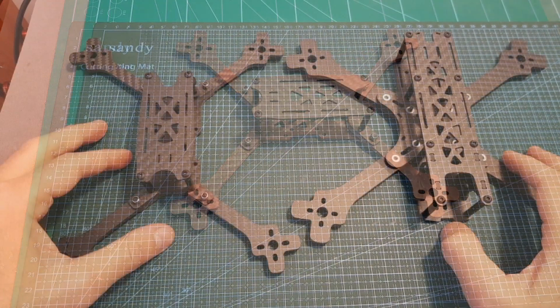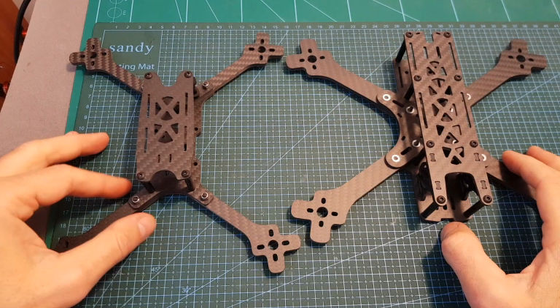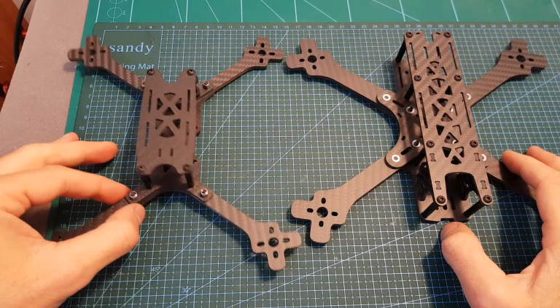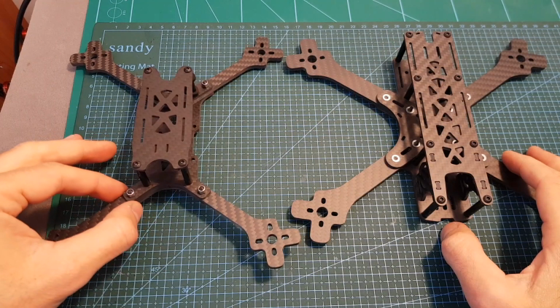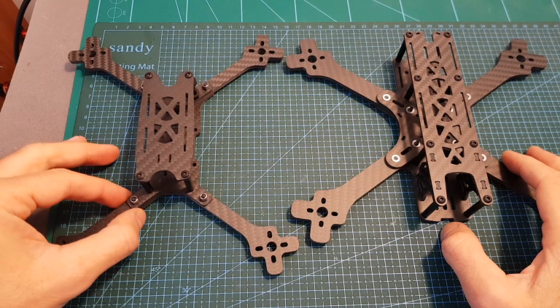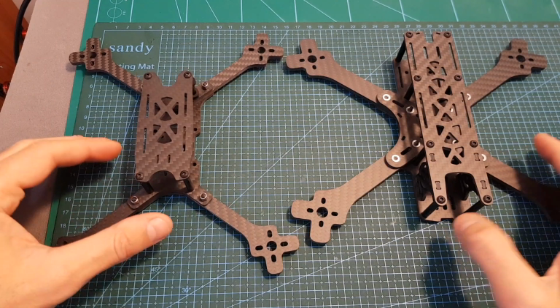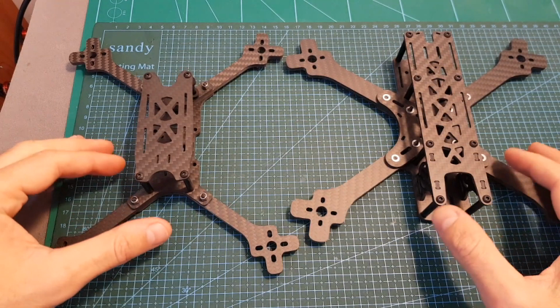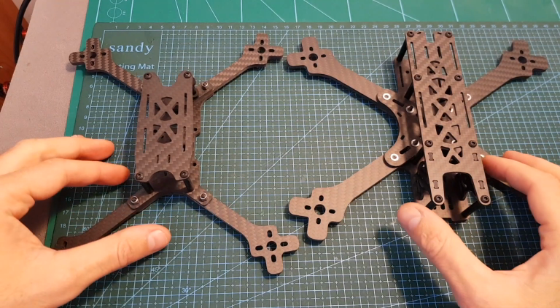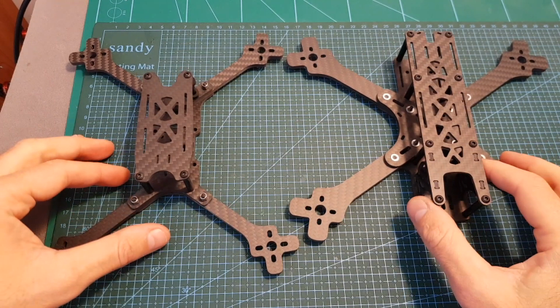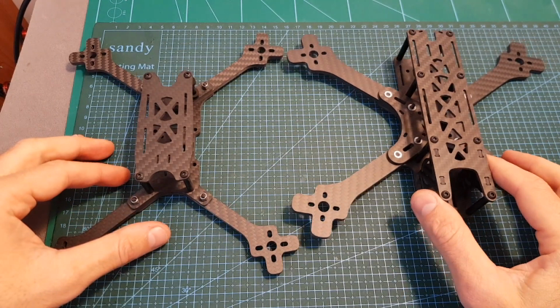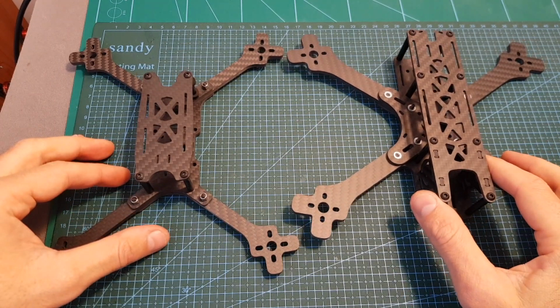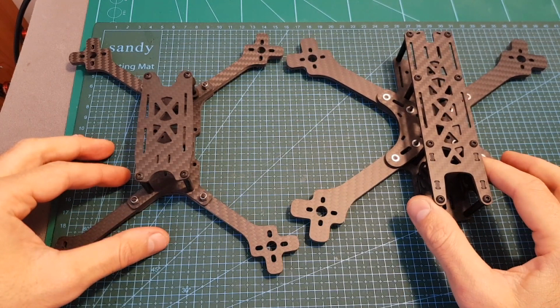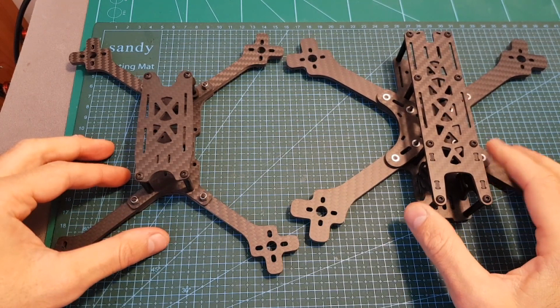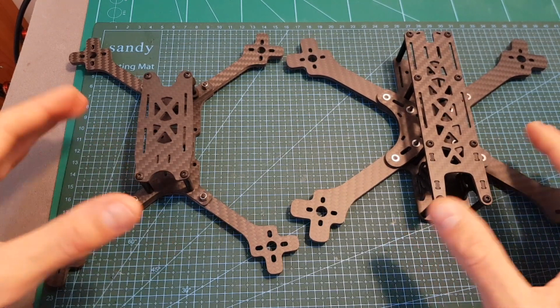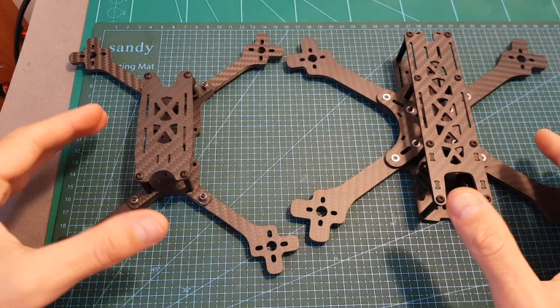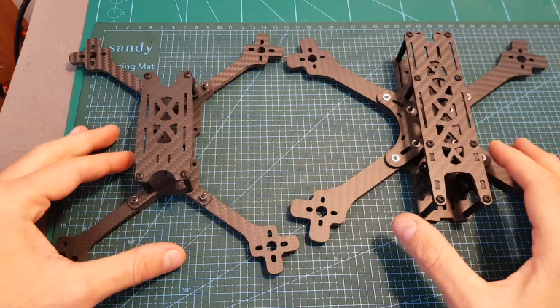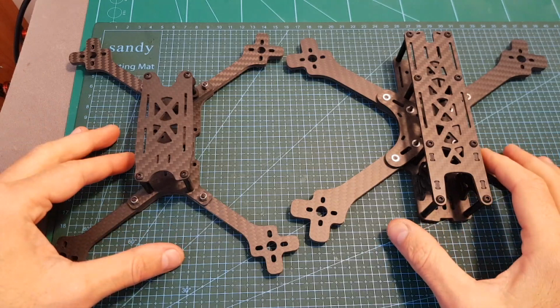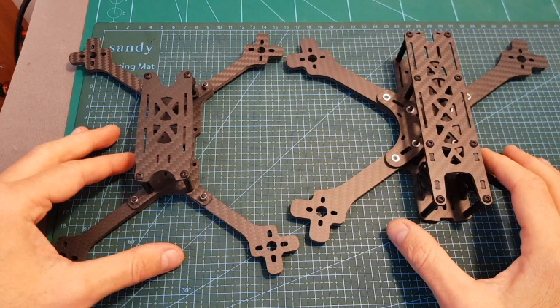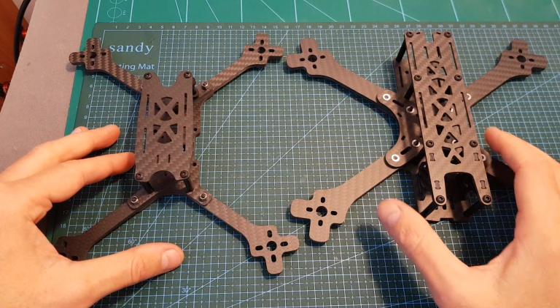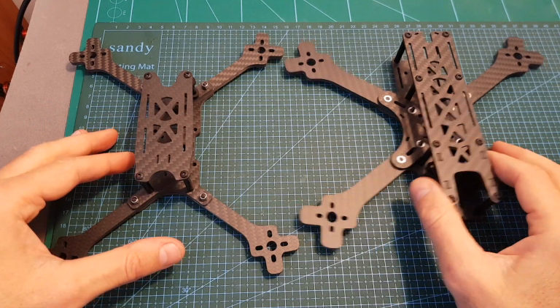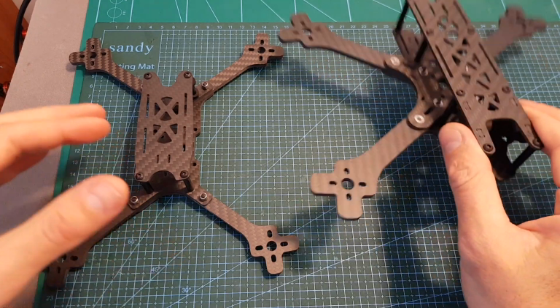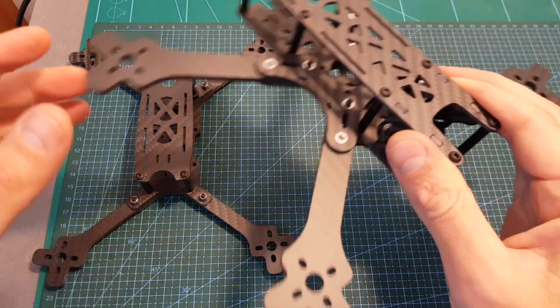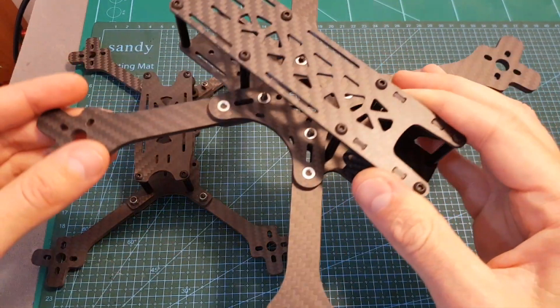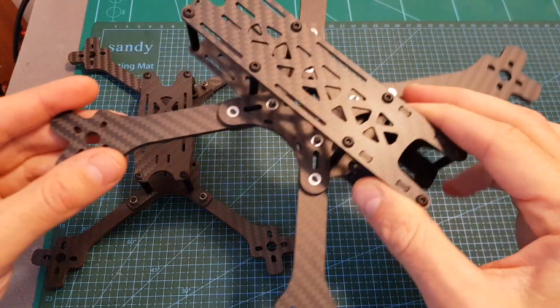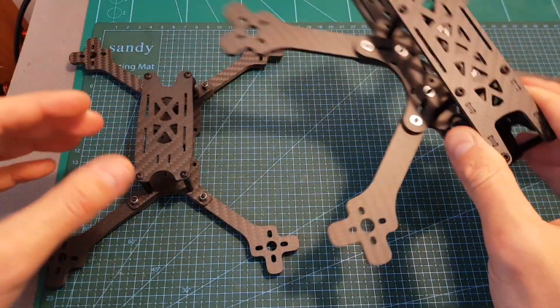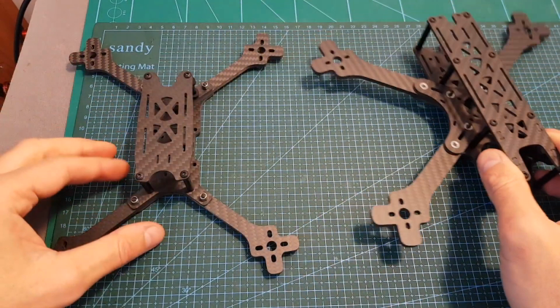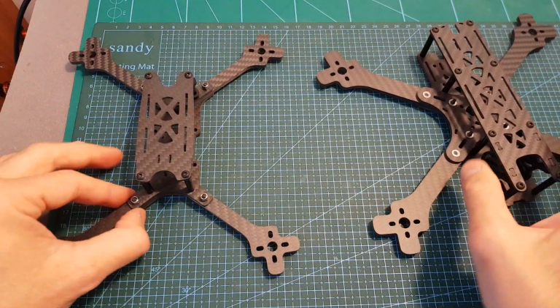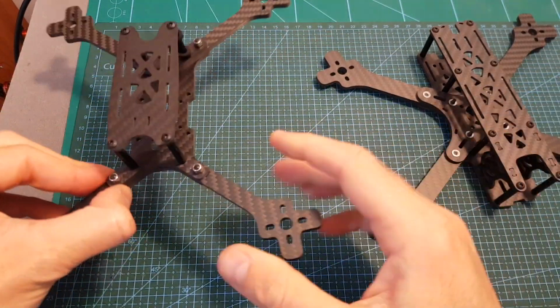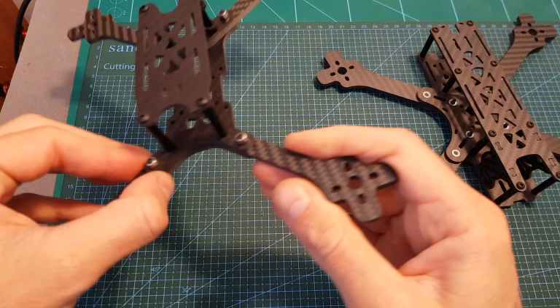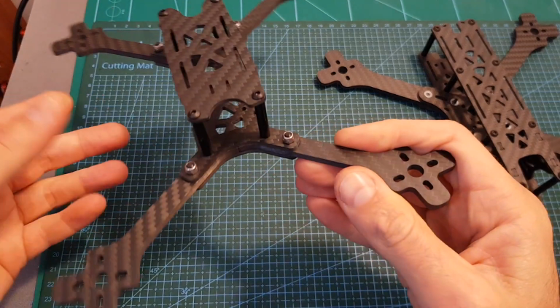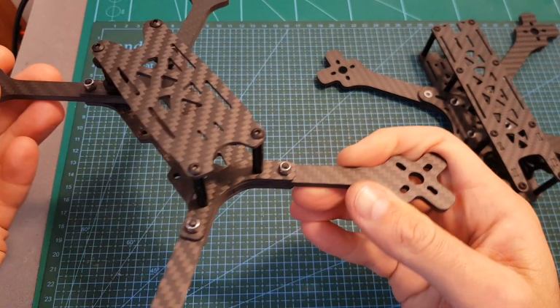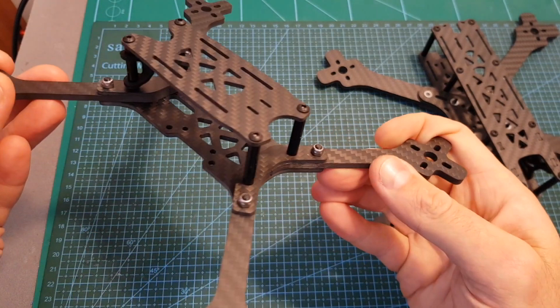Now the Source 2 is assembled, and here you can see how it looks next to the Source 1. The big difference between the frames is that the Source 1 is intended for freestyle, whereas the Source 2 is intended for racing.